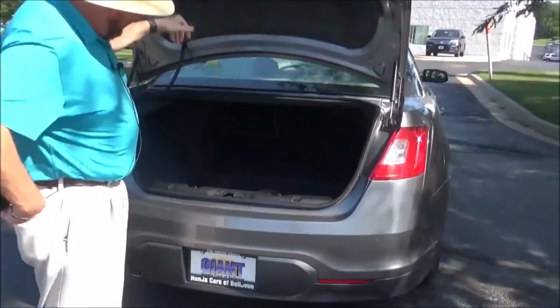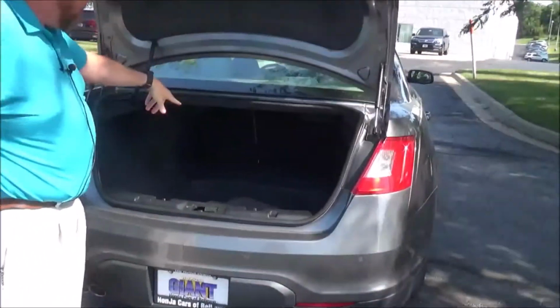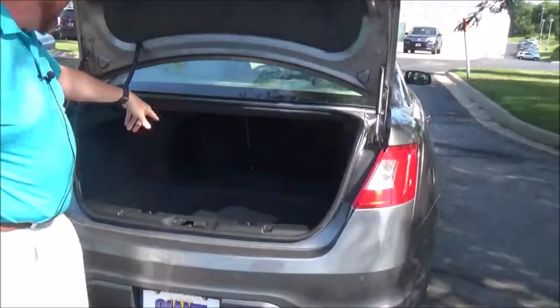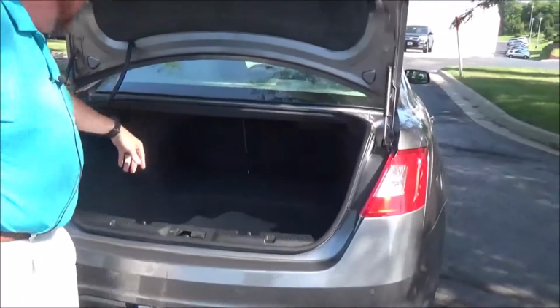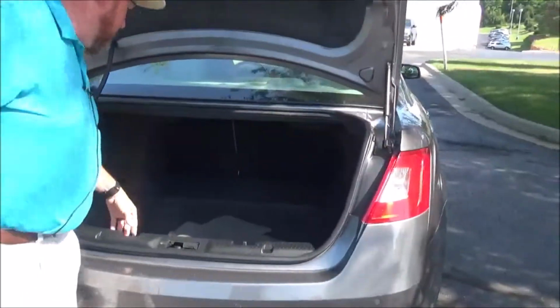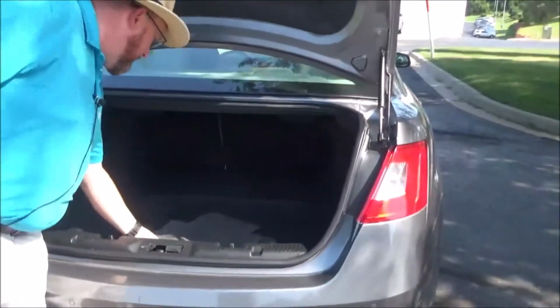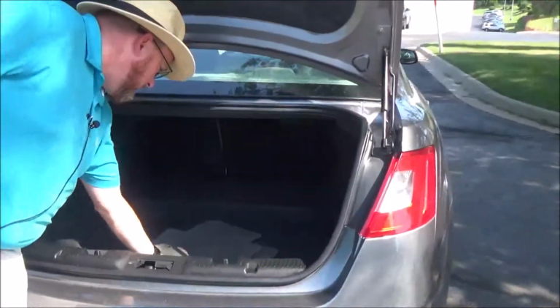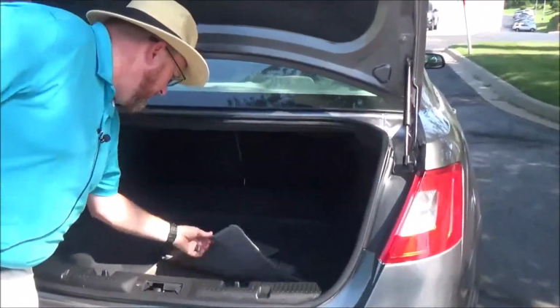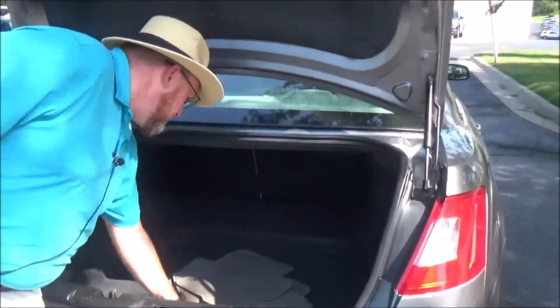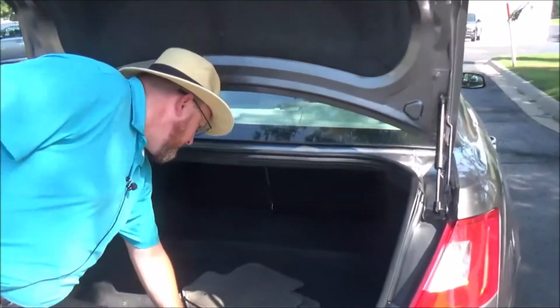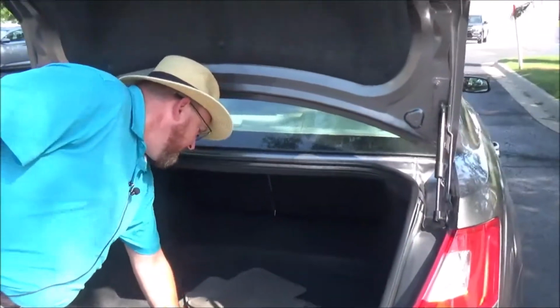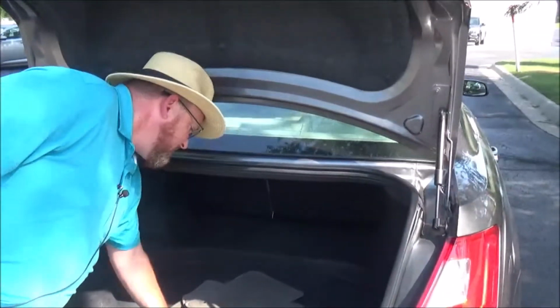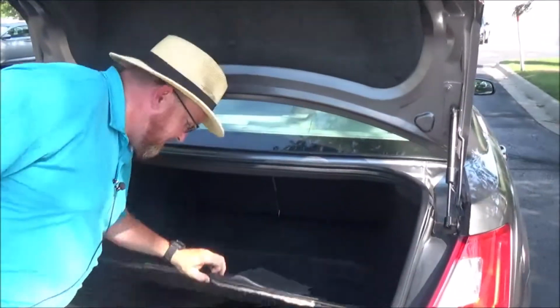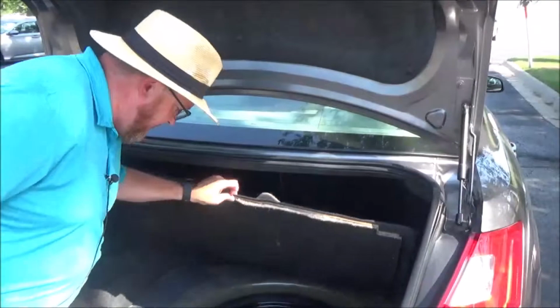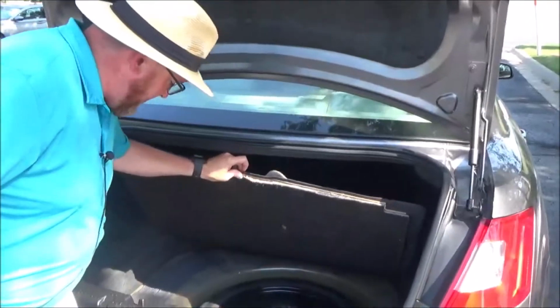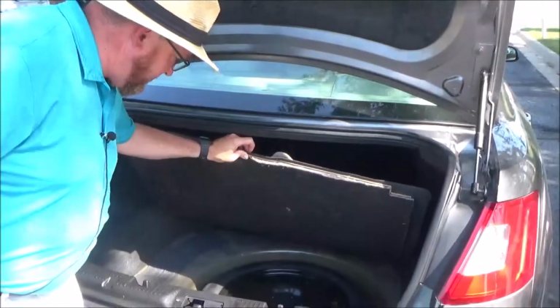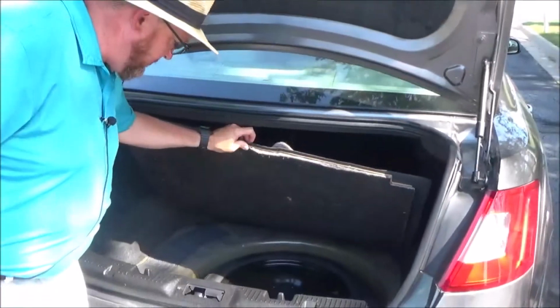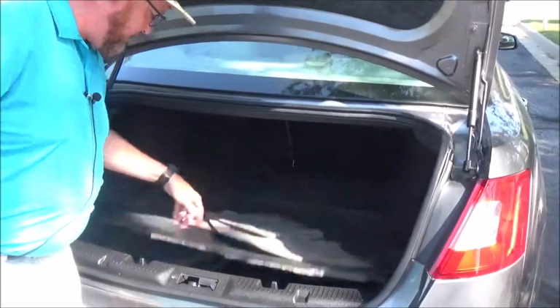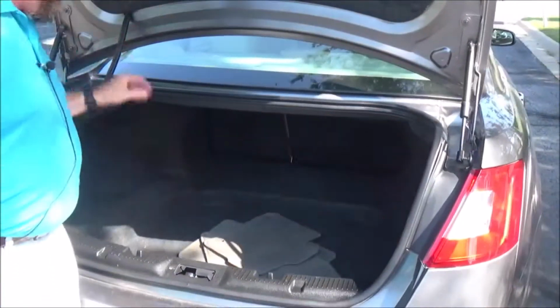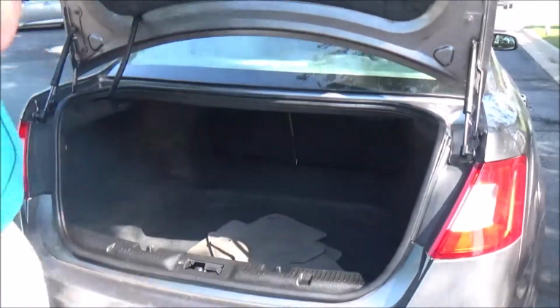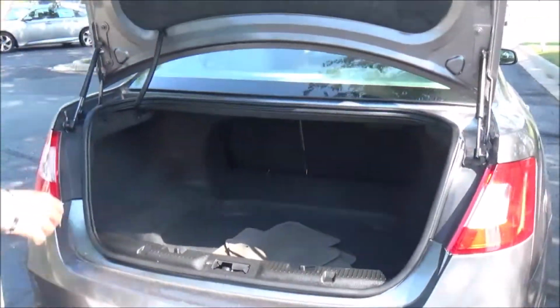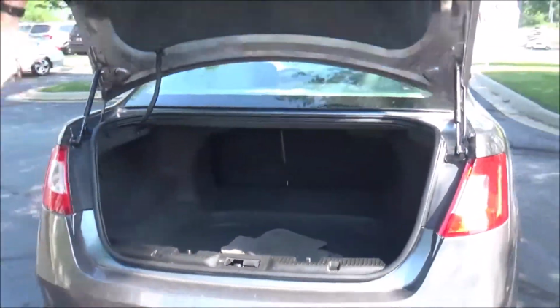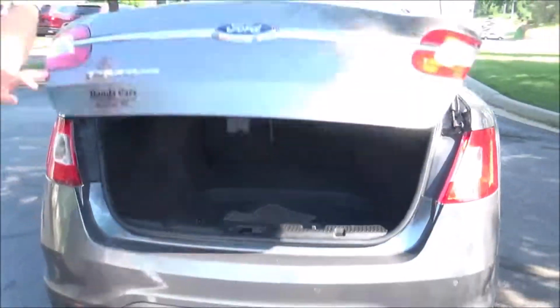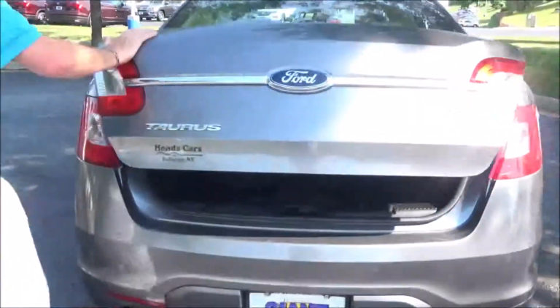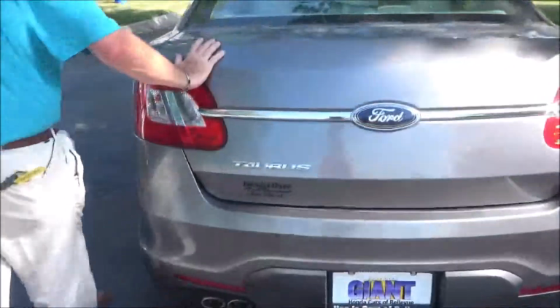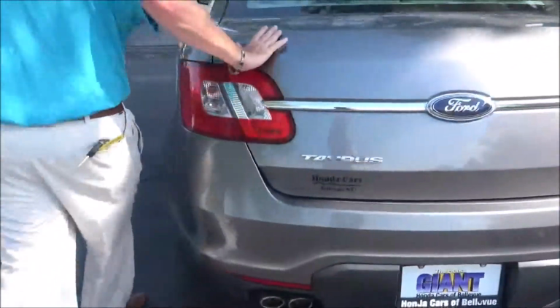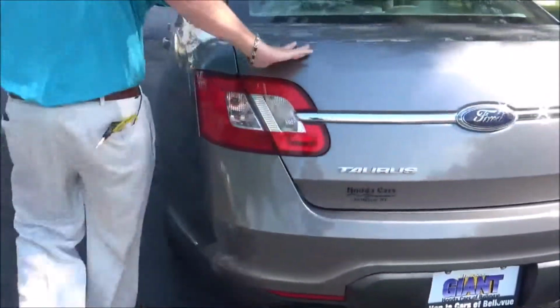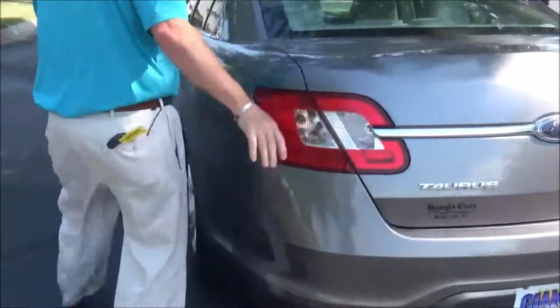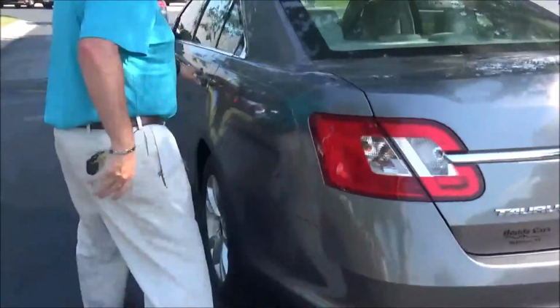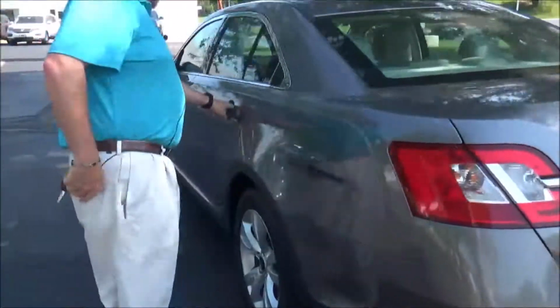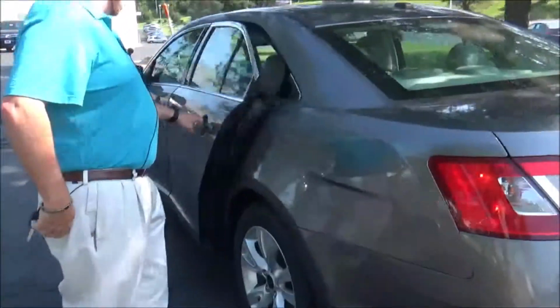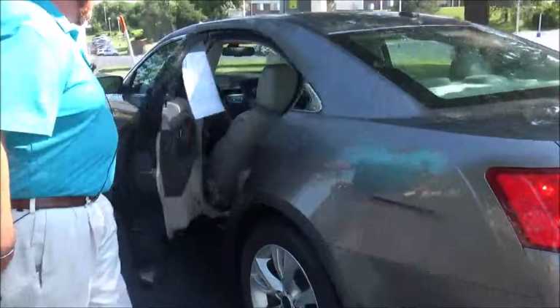Full fold-down seats if you need the additional space. All the mats are here, spare tire, jack and tools. You also have the funnel for the gas.